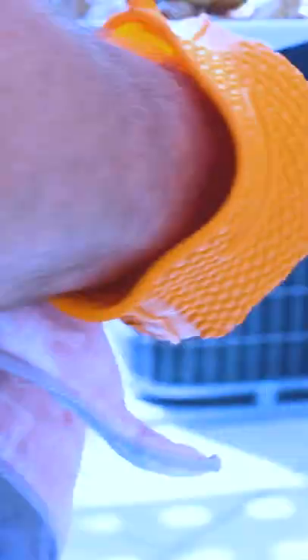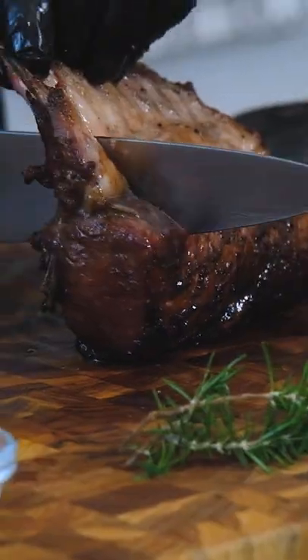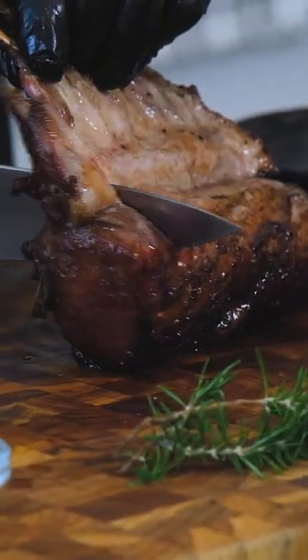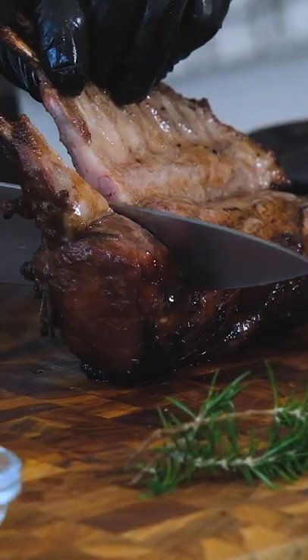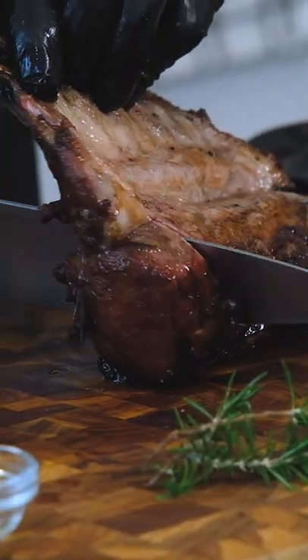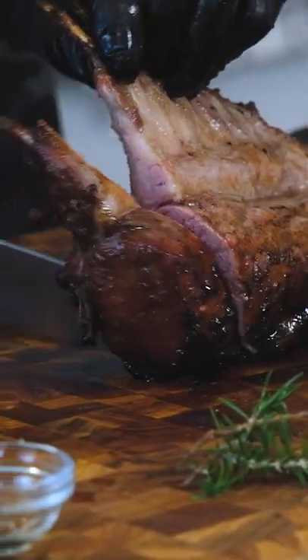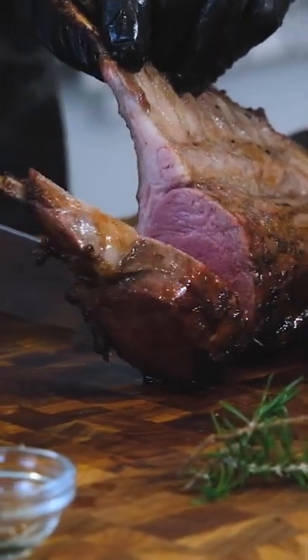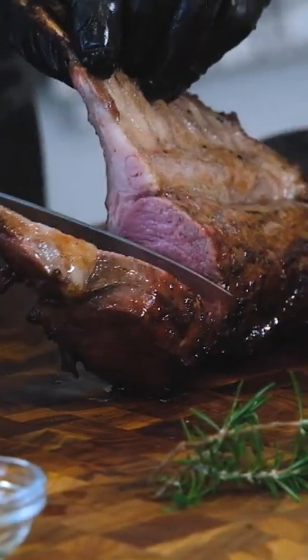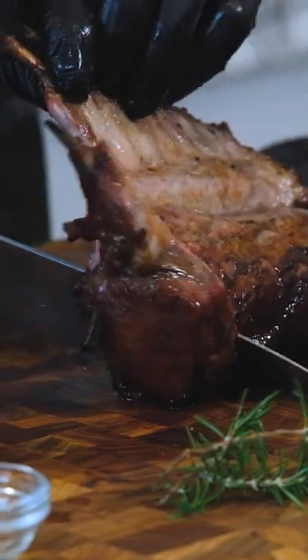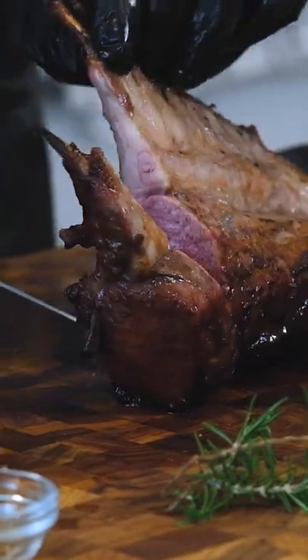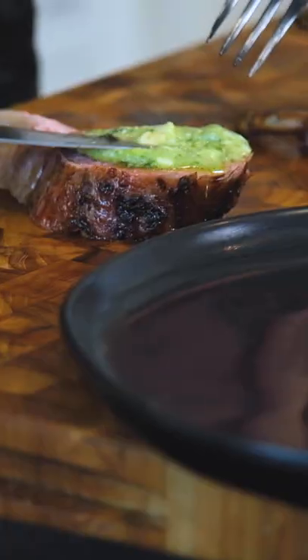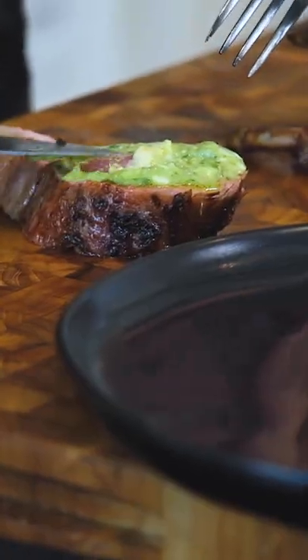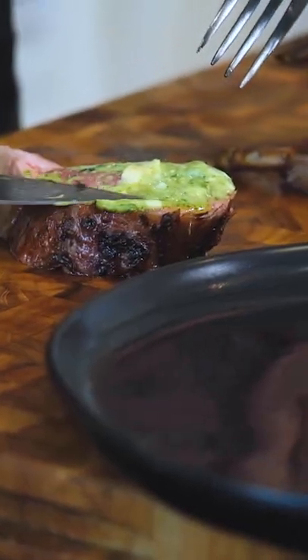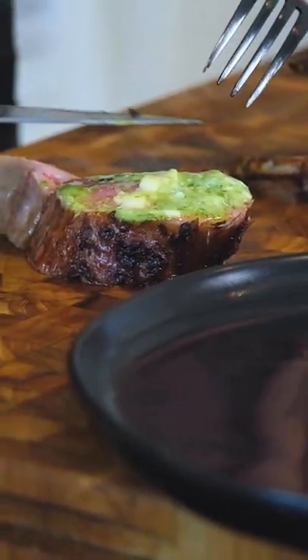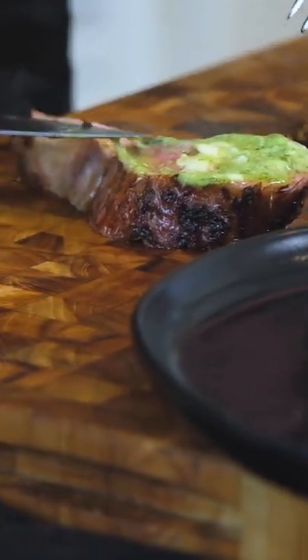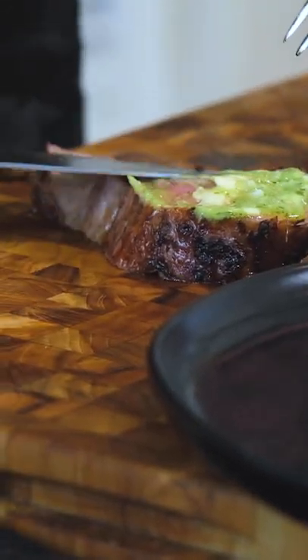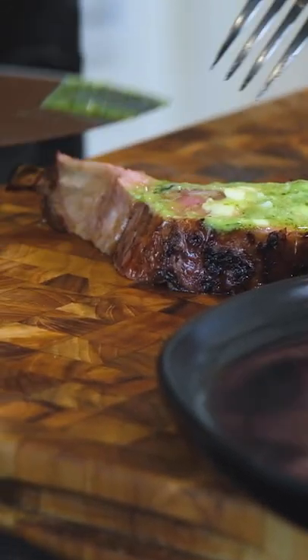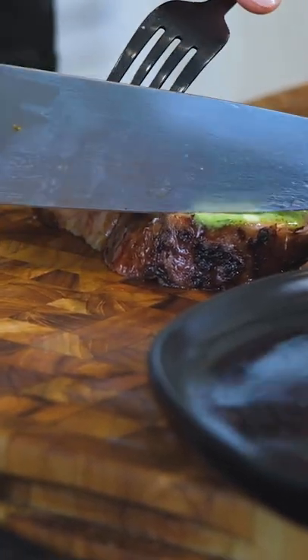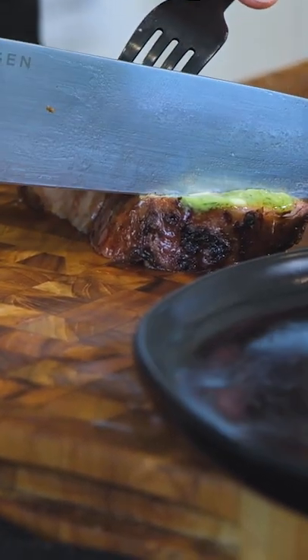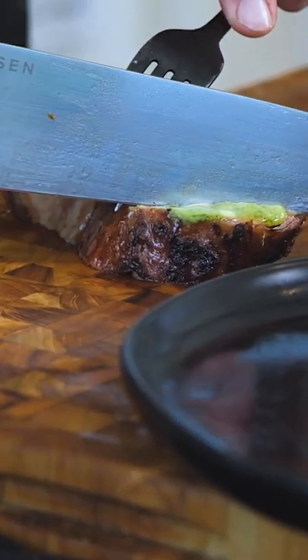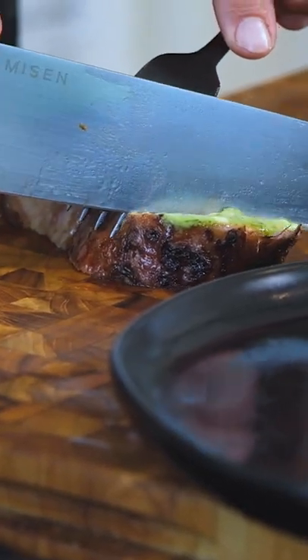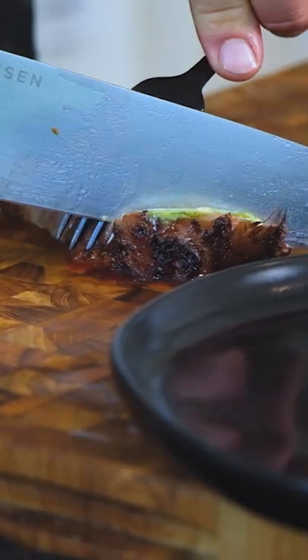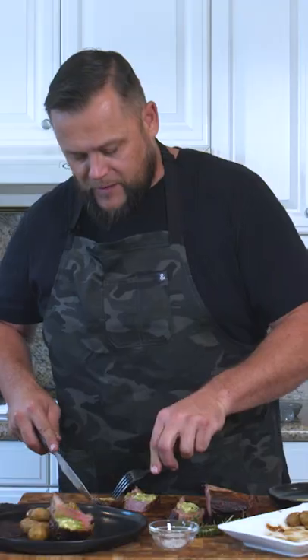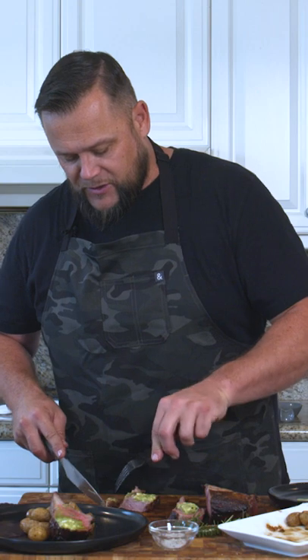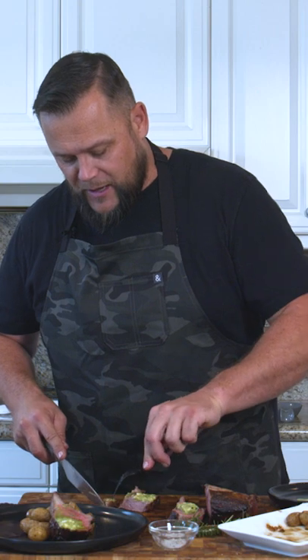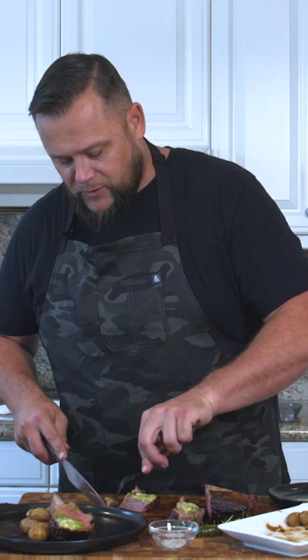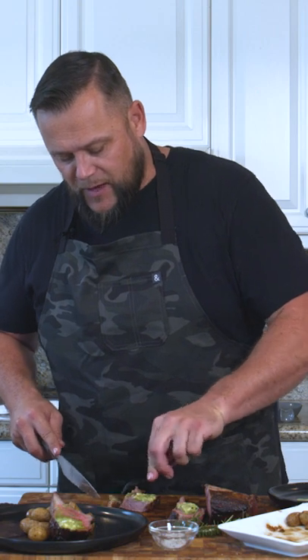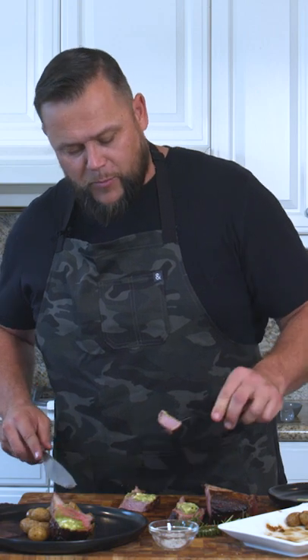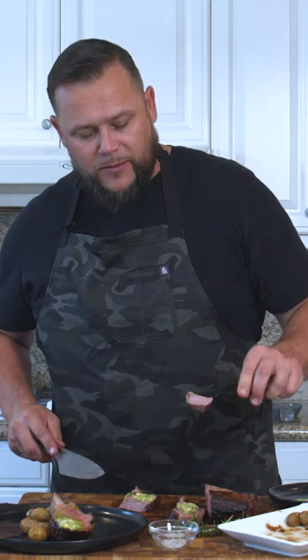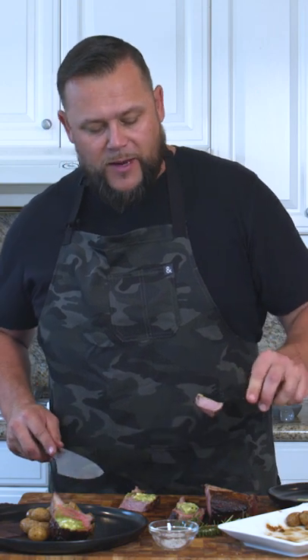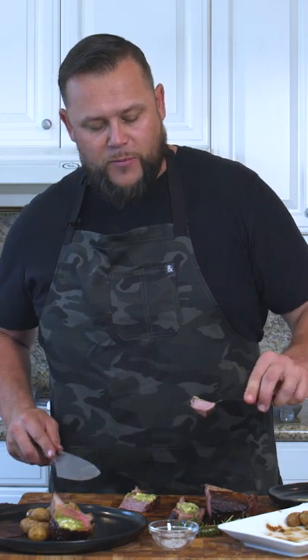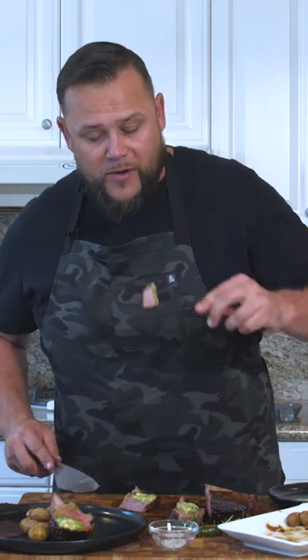We're going to take one of these, just get all of that minty, garlicky goodness, and let's just get that on display. One bite, look at that, perfect medium rare.